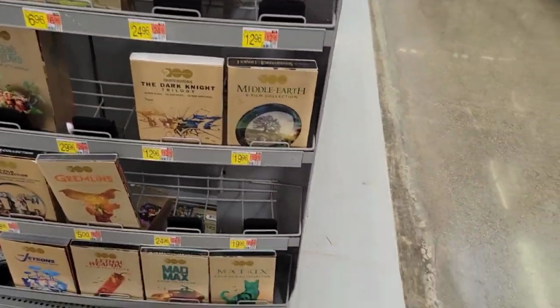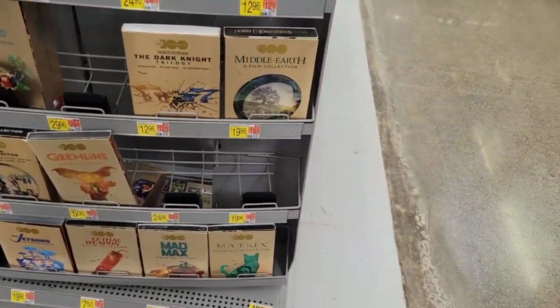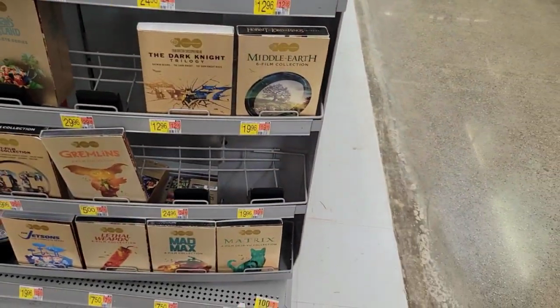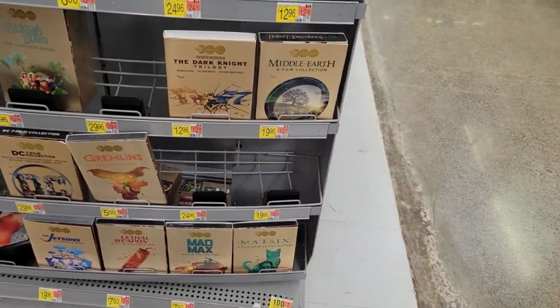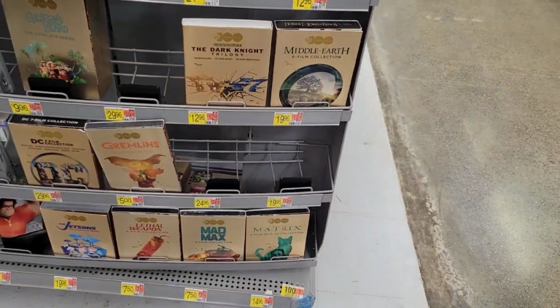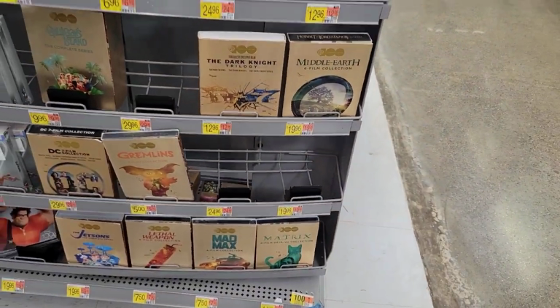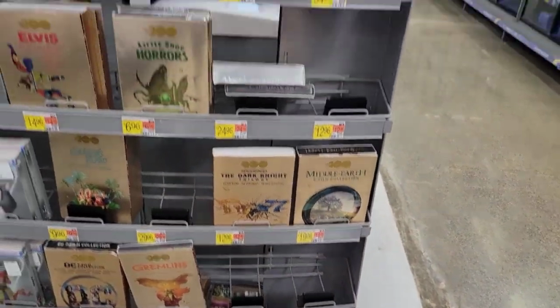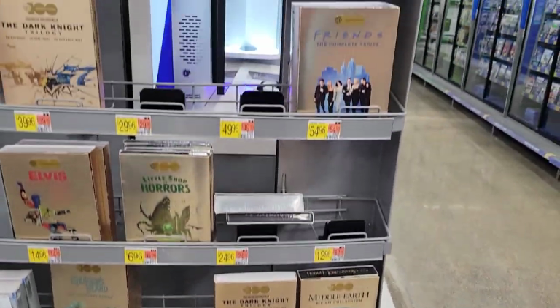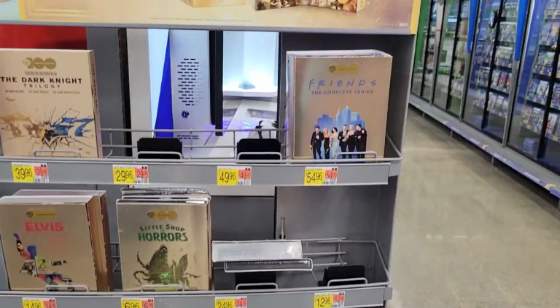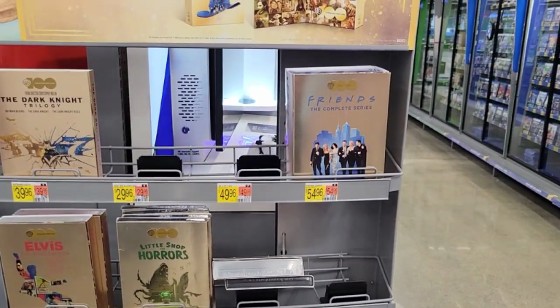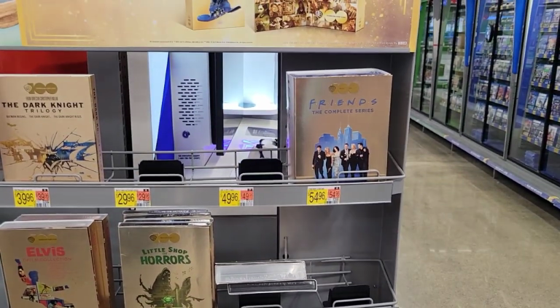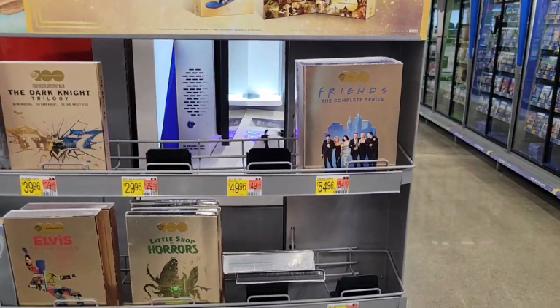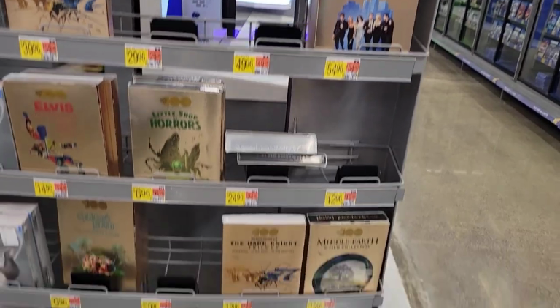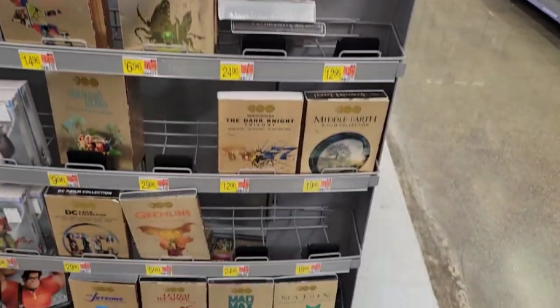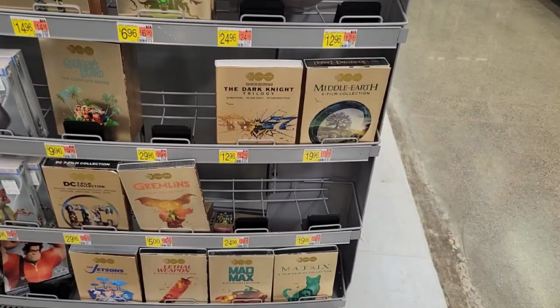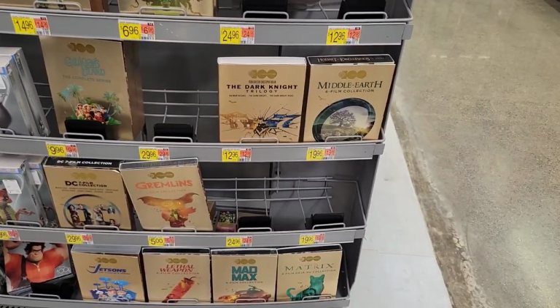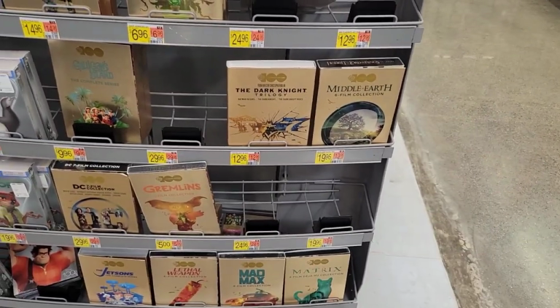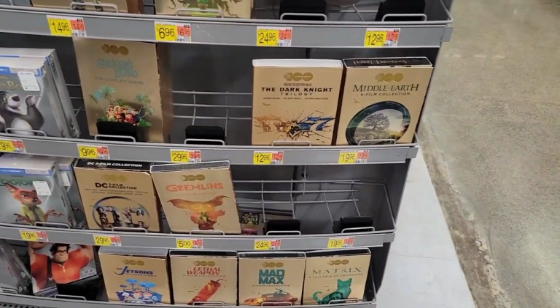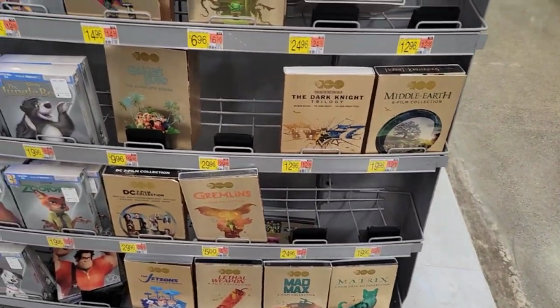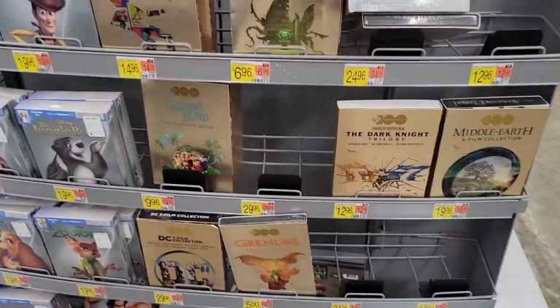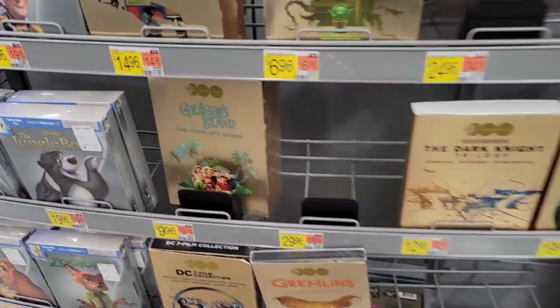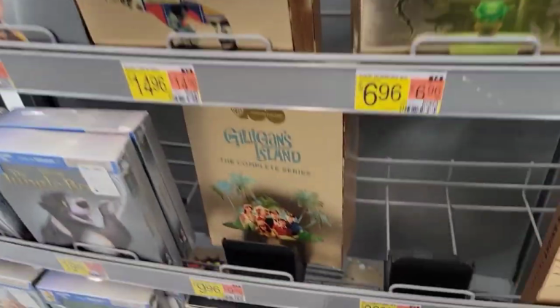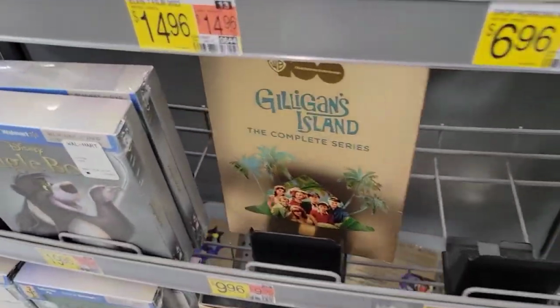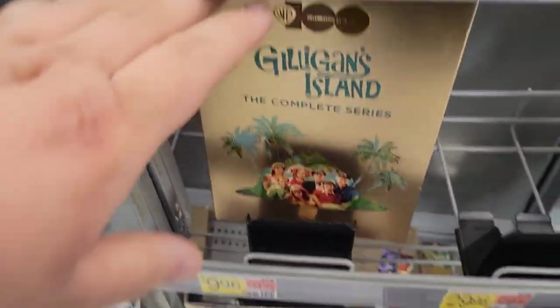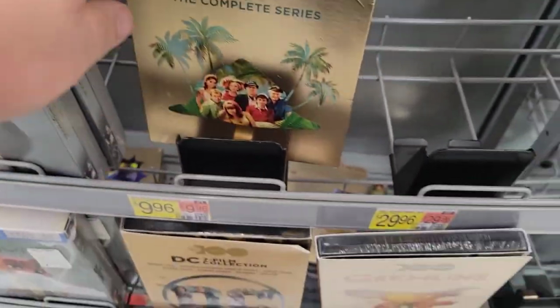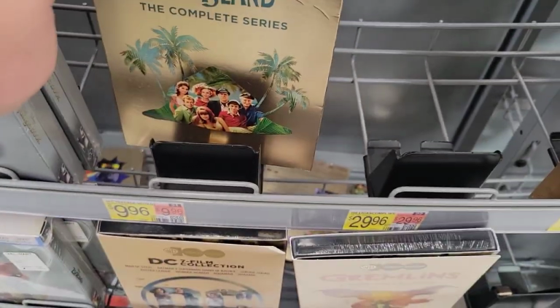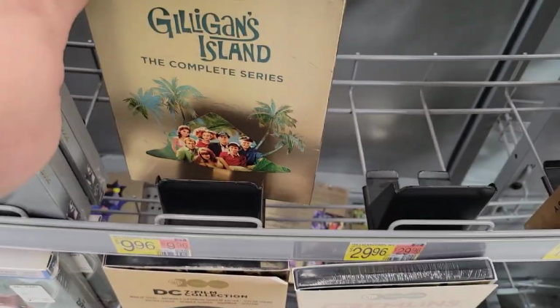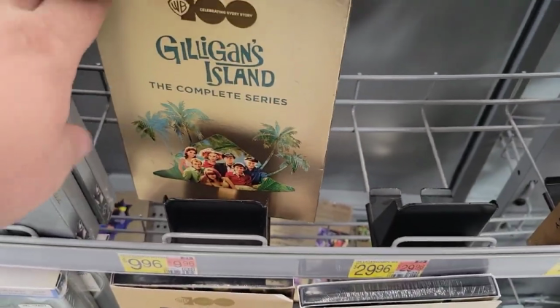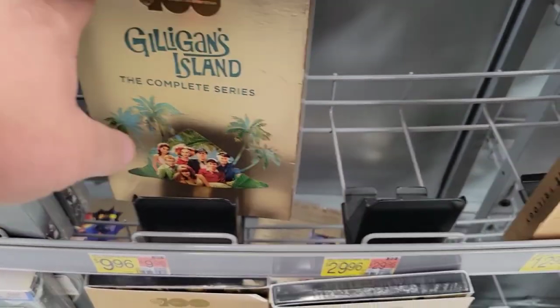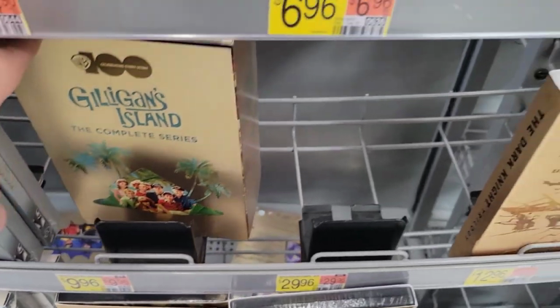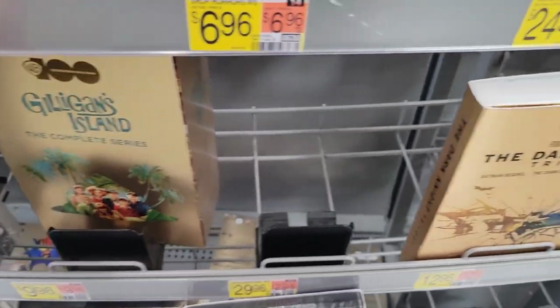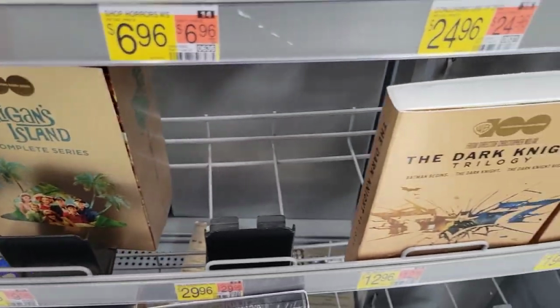It doesn't look like there's a lot over here. With the Warner Brothers anniversary sets, I think this is pretty much everything I already had, except for Gilligan's Island. I'd probably get that but probably won't for 30 bucks.